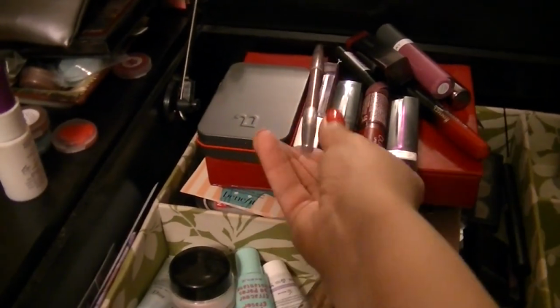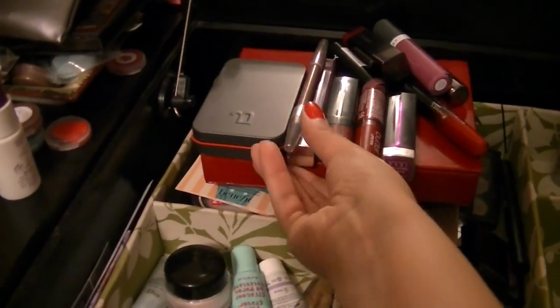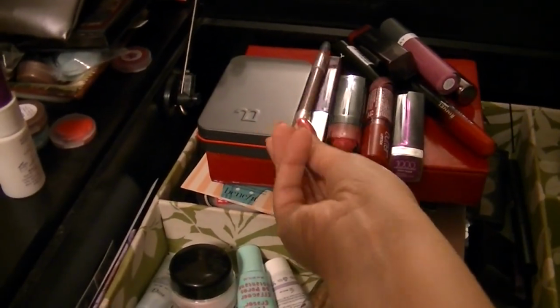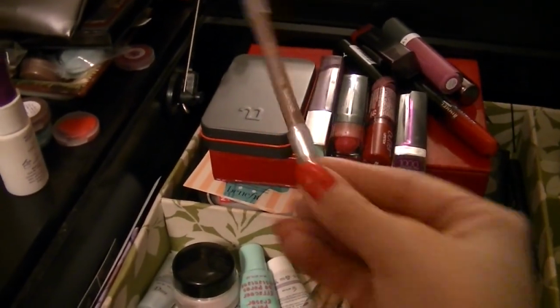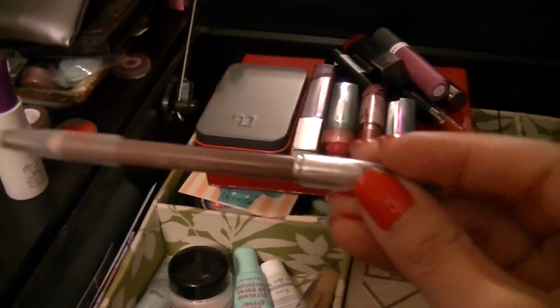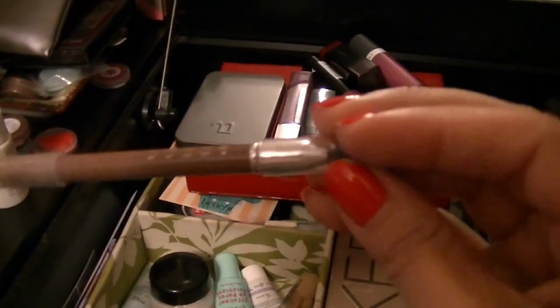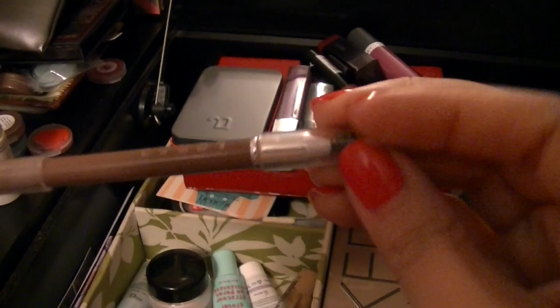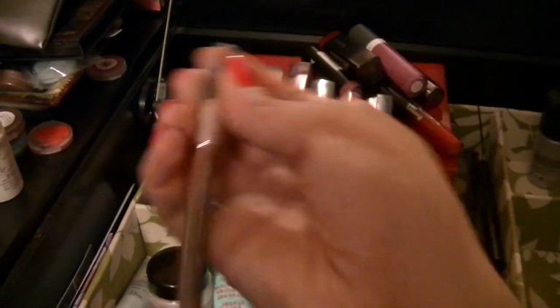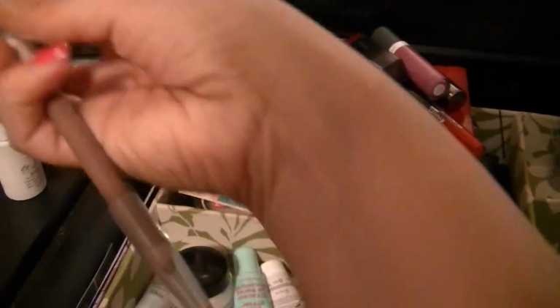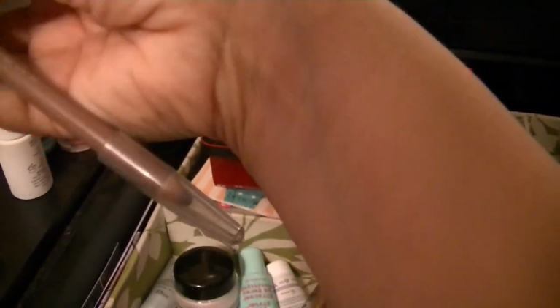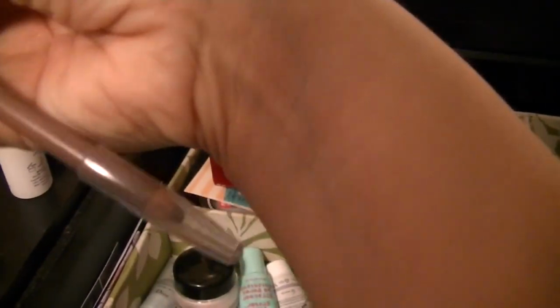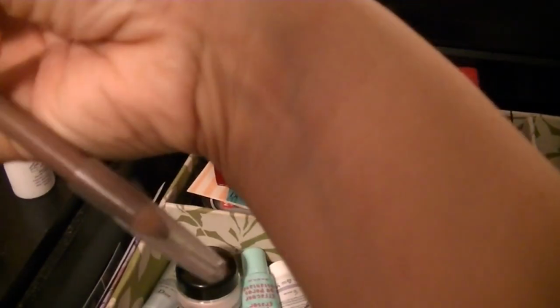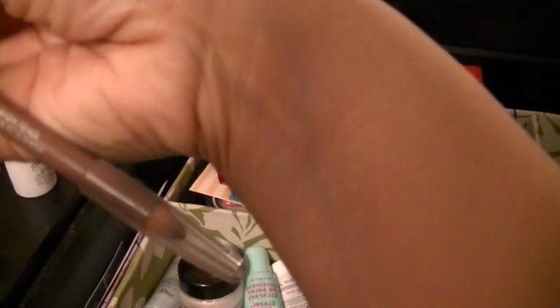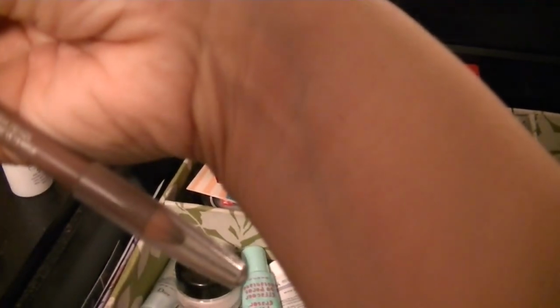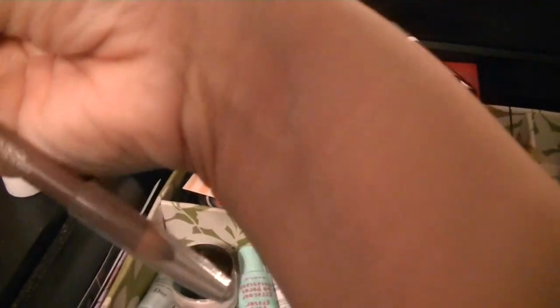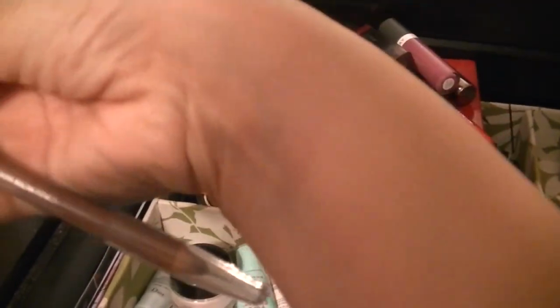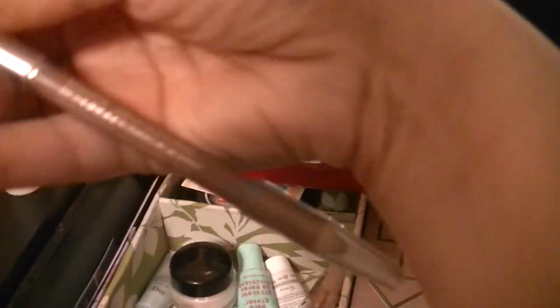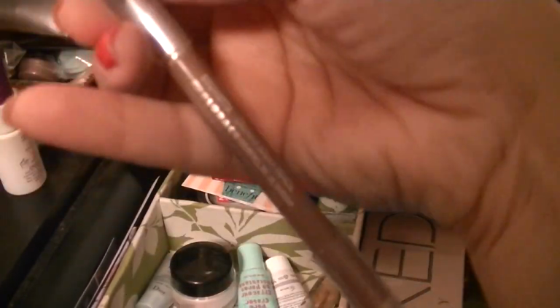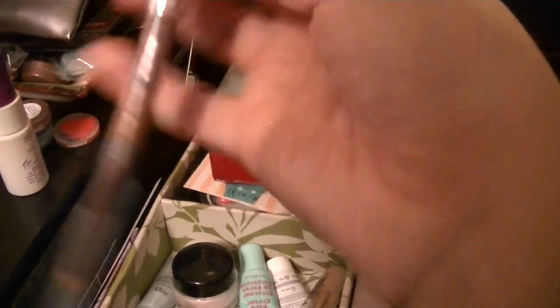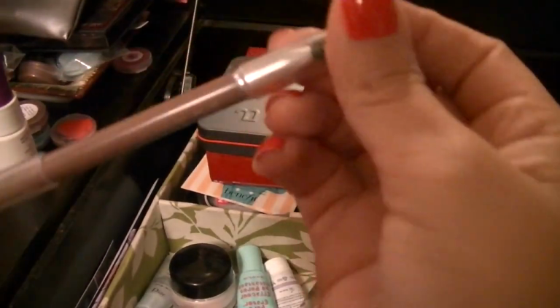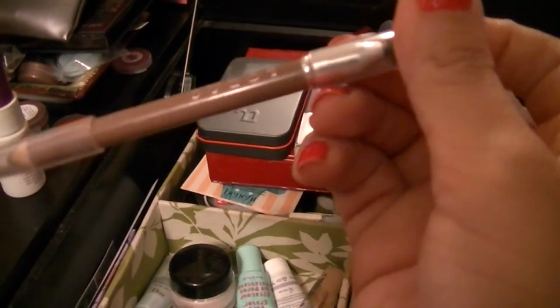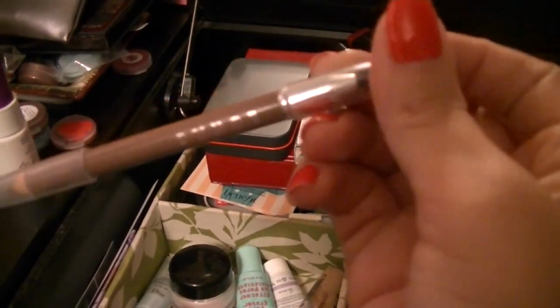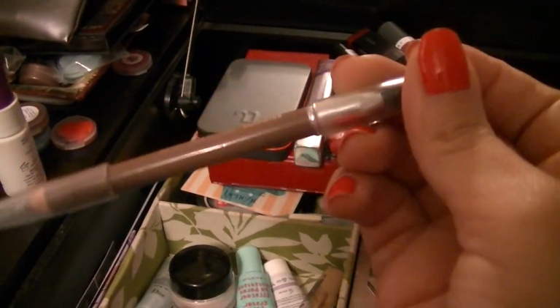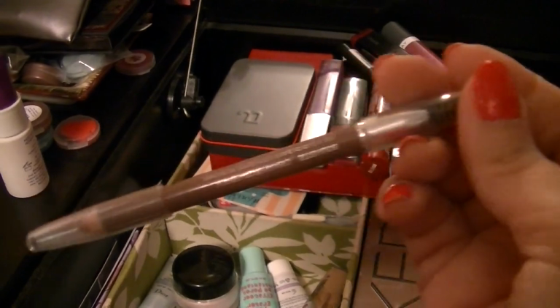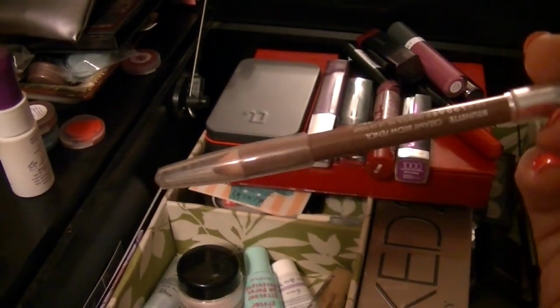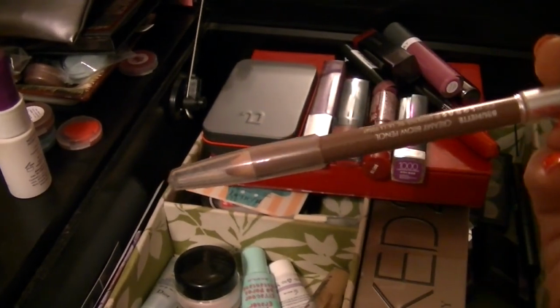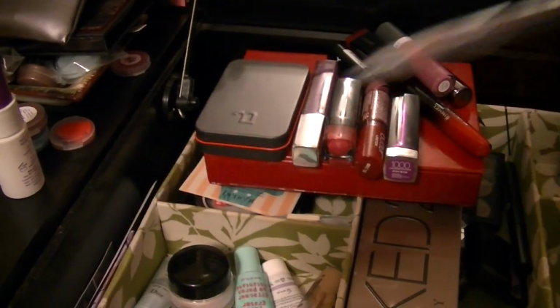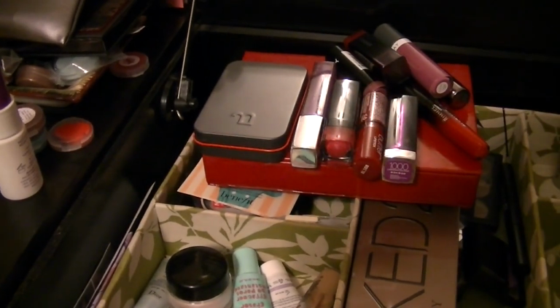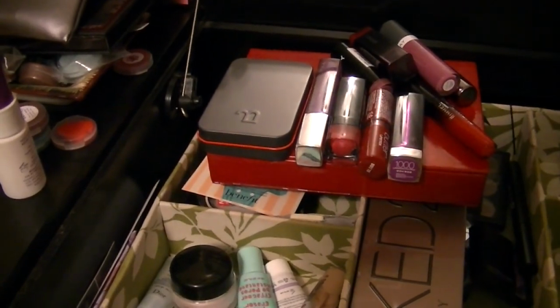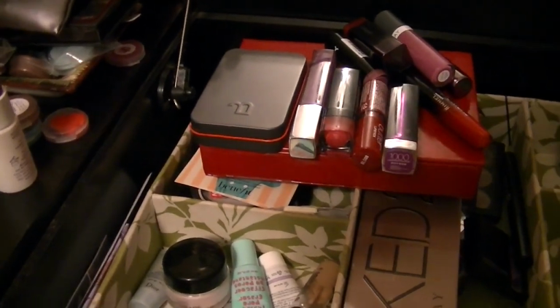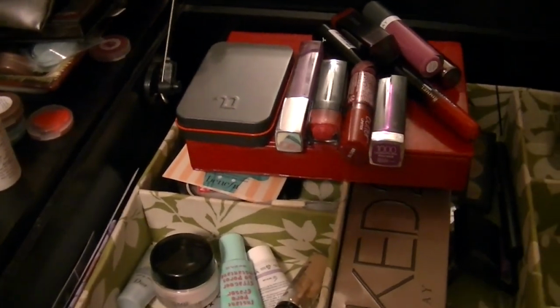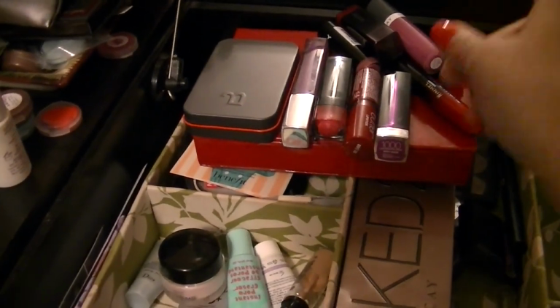I'm going to be using my Lorac Brow Pencil and this is in Brunette. It is so rubbed off — but this is what it looks like. I've had this for a while and I'm using that.